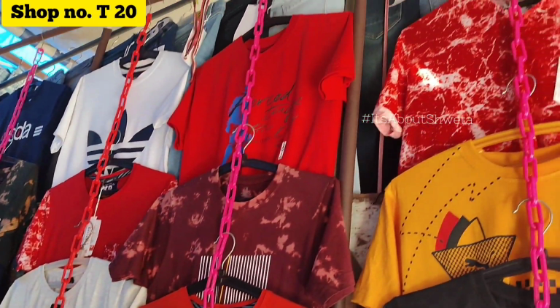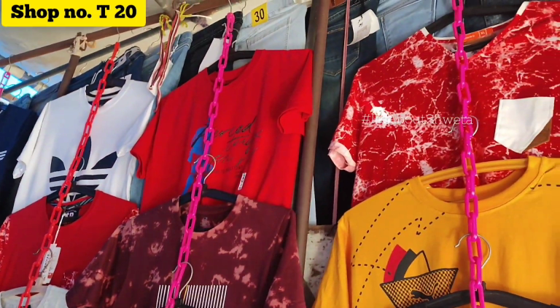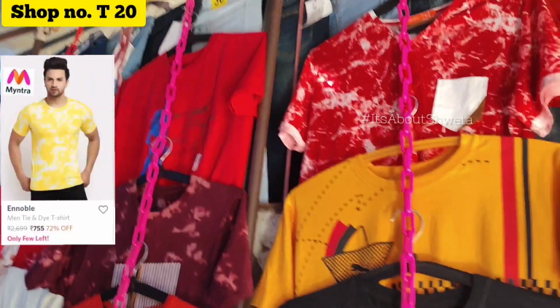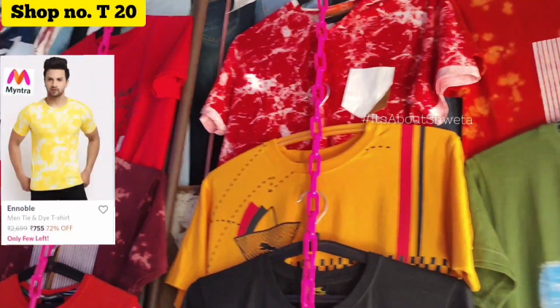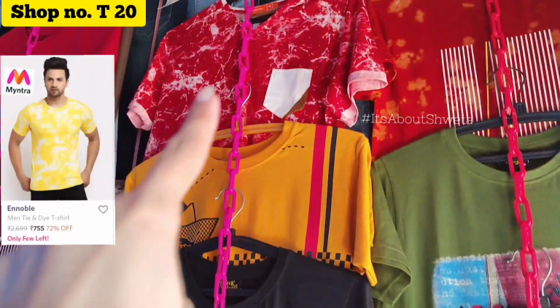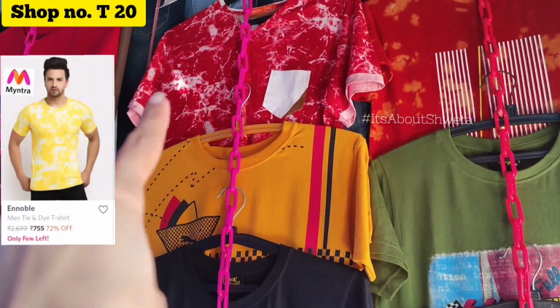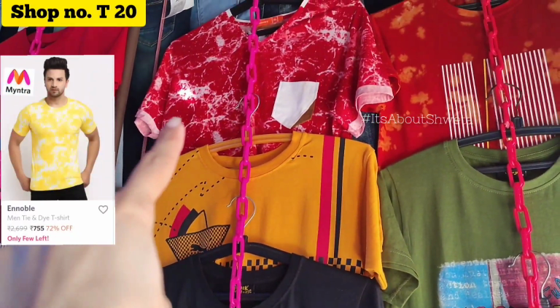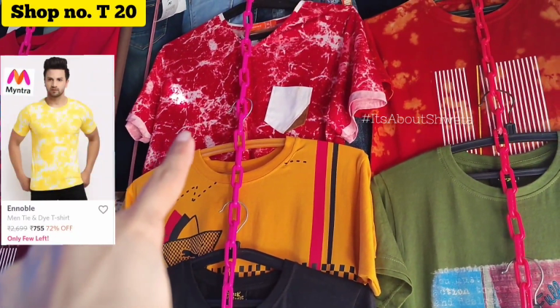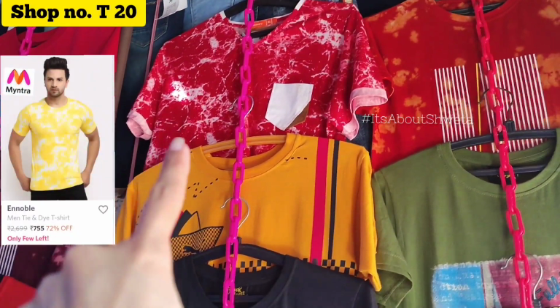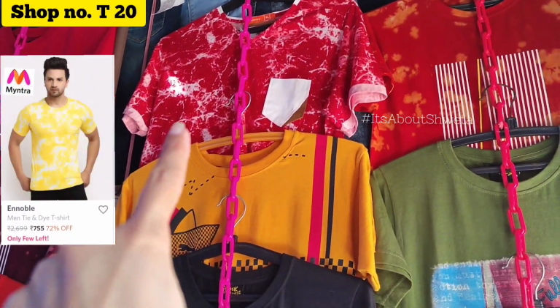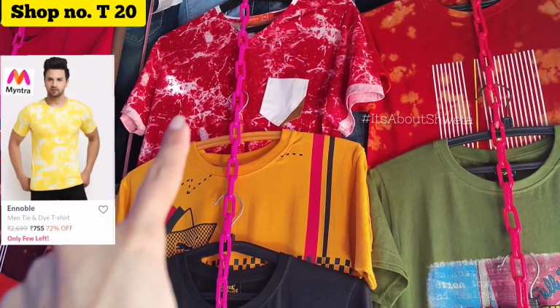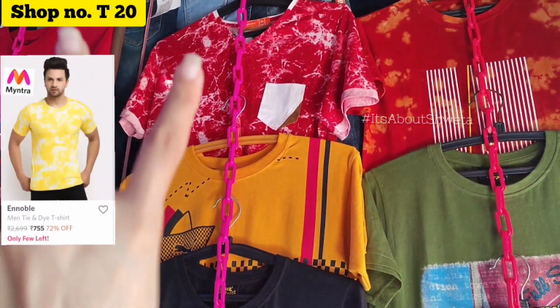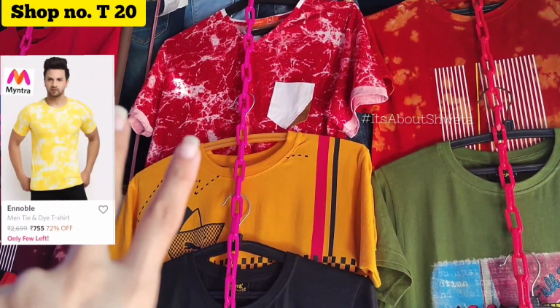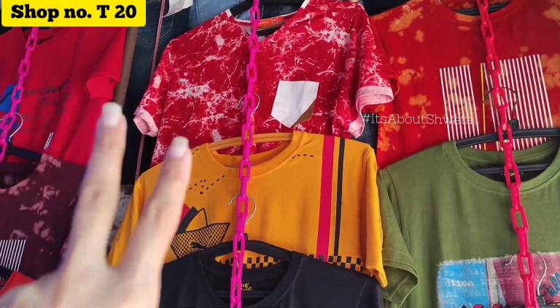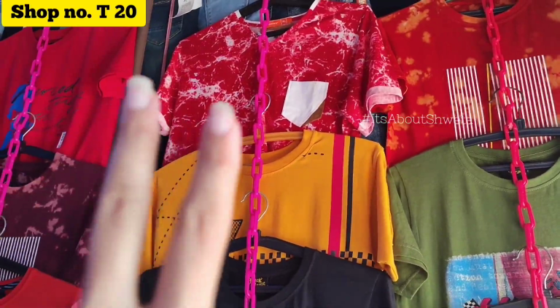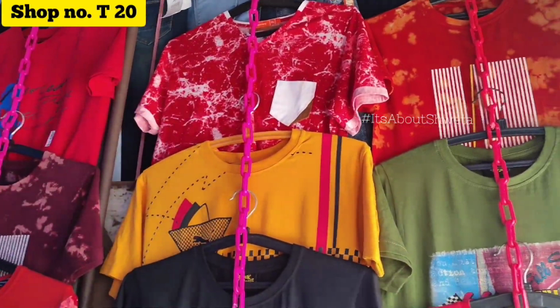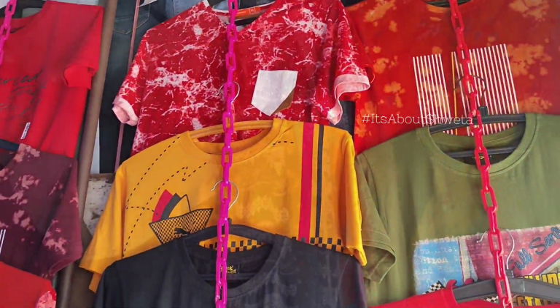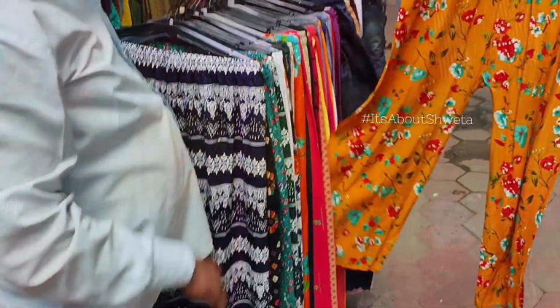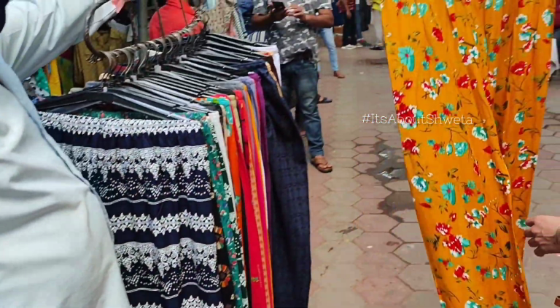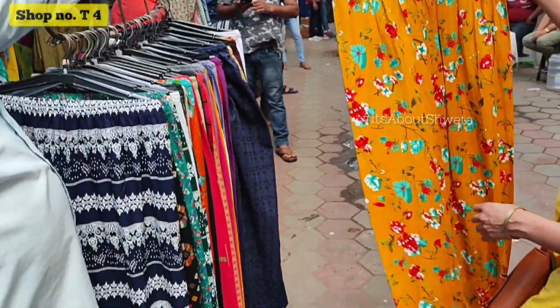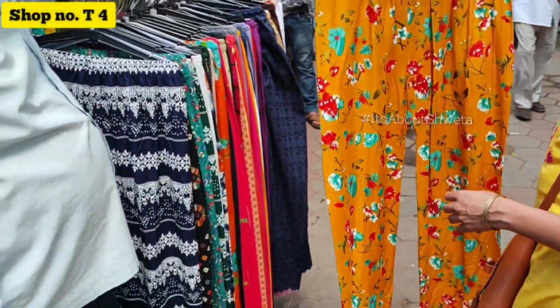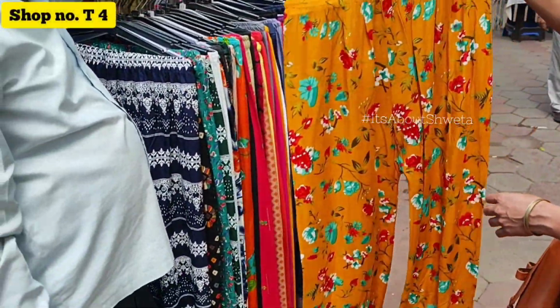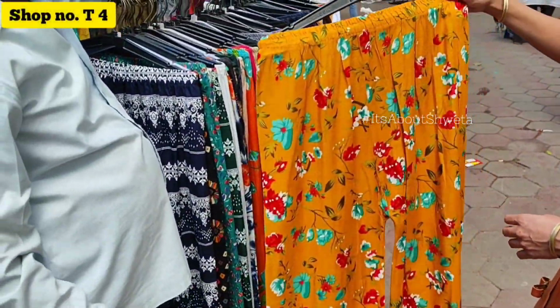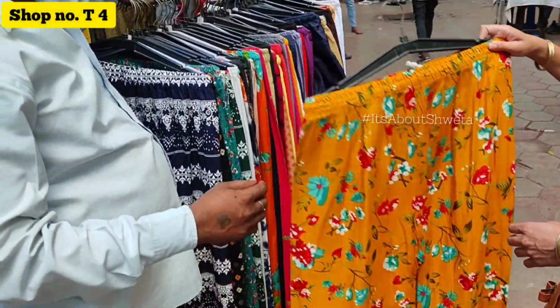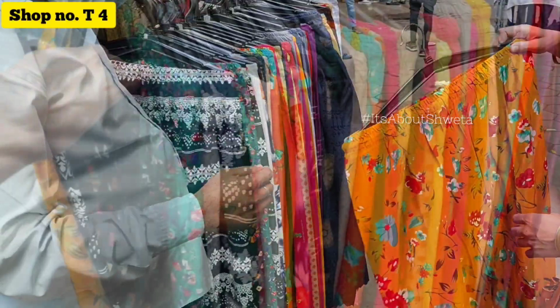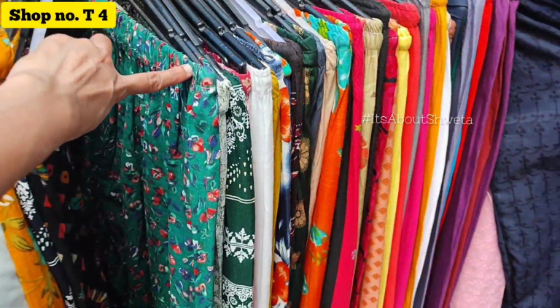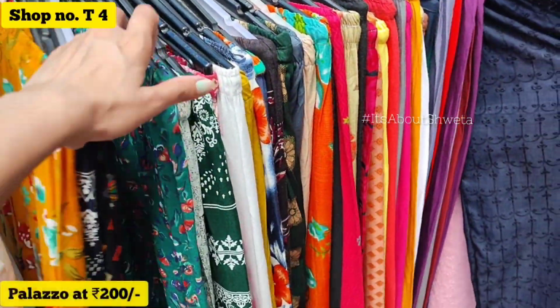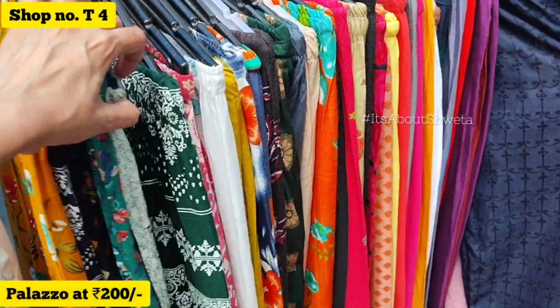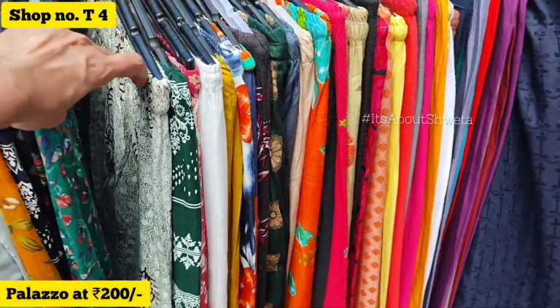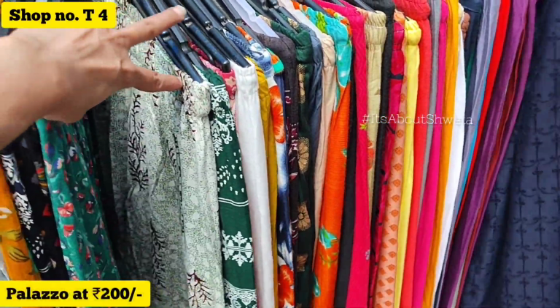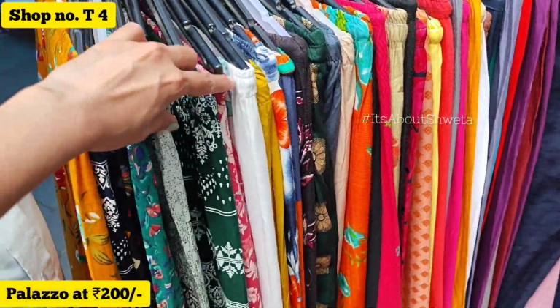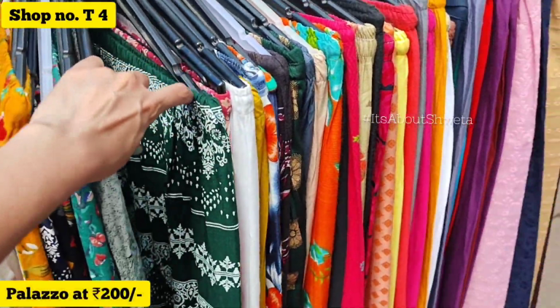Now I am going to shop number T20. I got a lot of boys collection here. The price is only 200 rupees. When I checked on the sides, I found items for around 700 rupees as well.